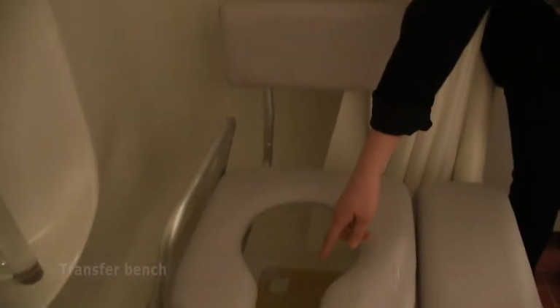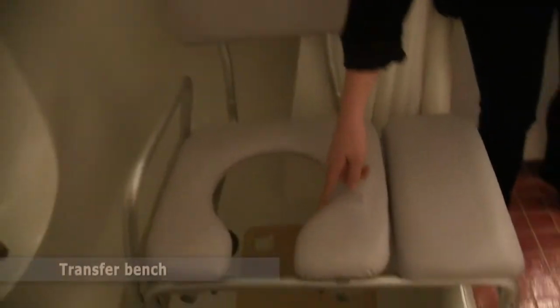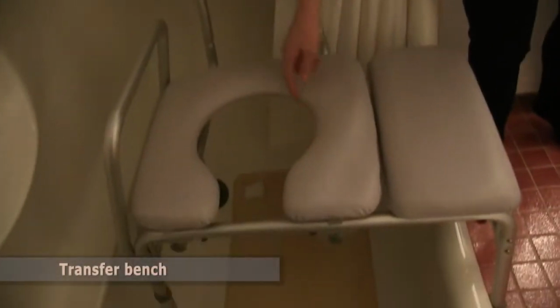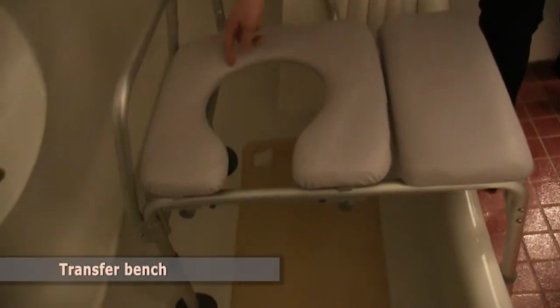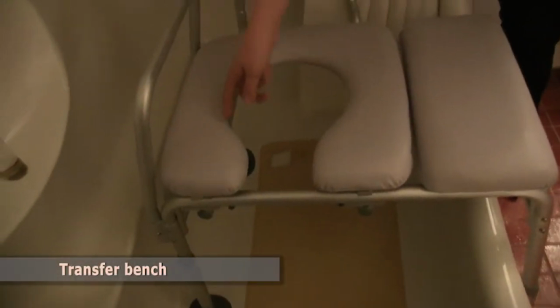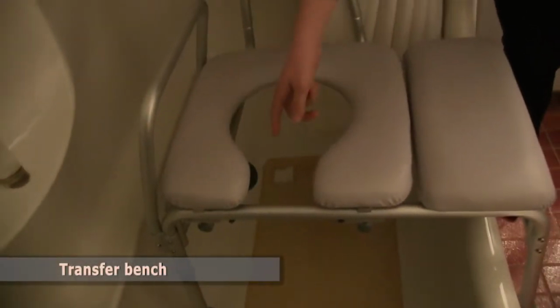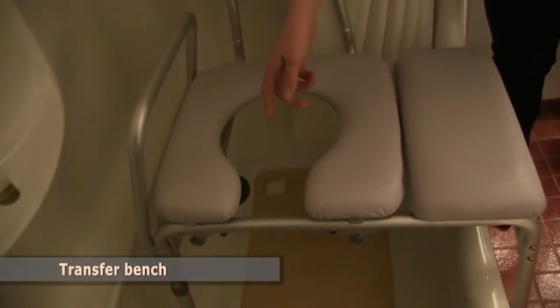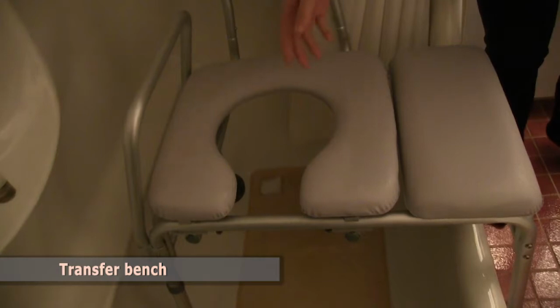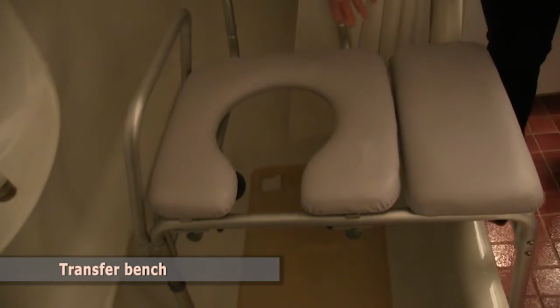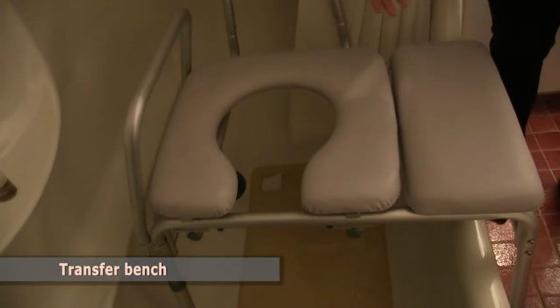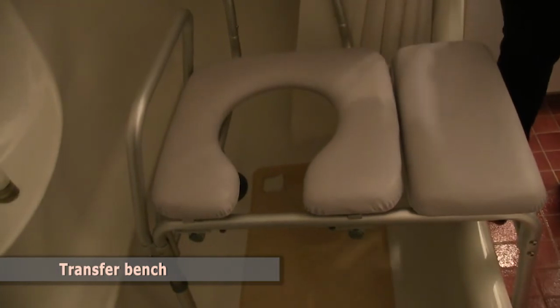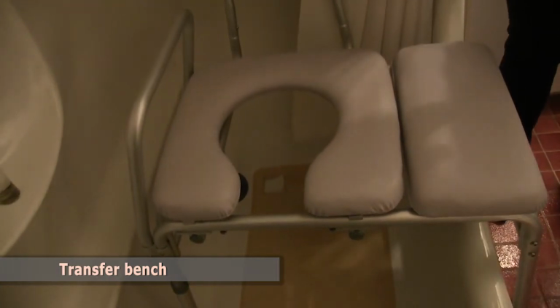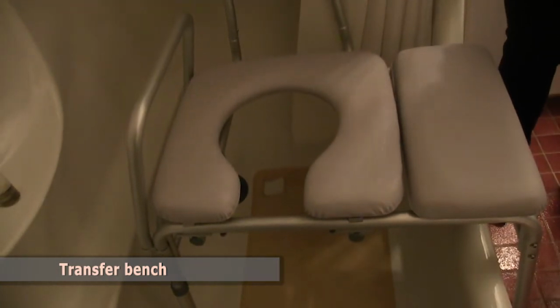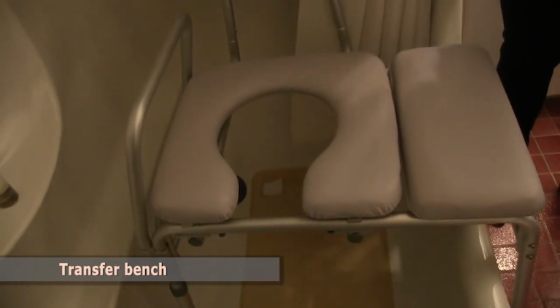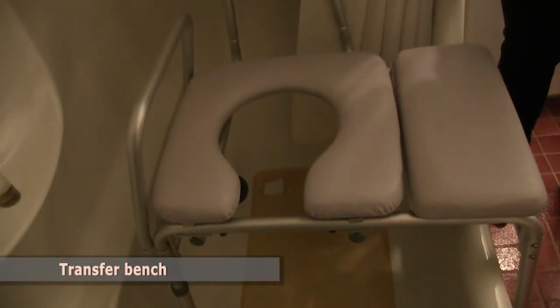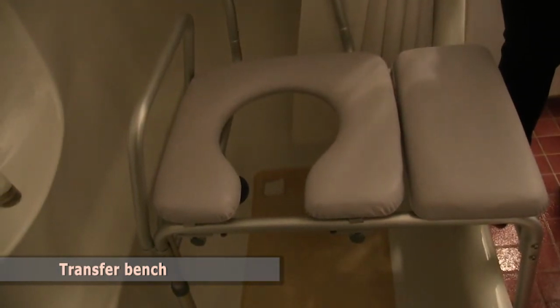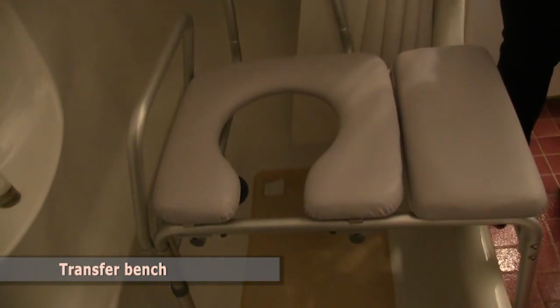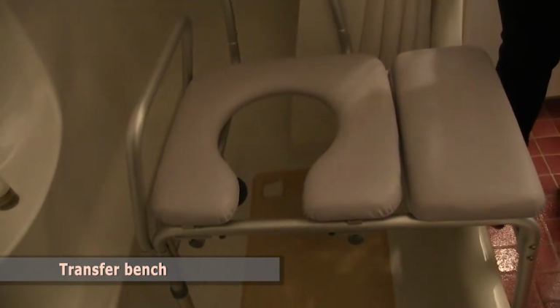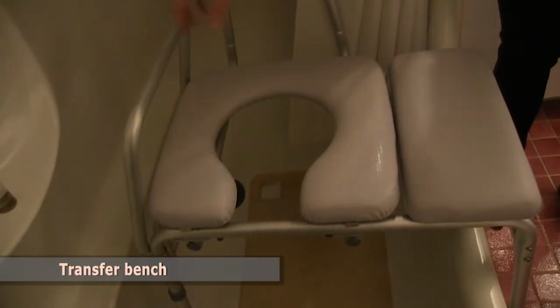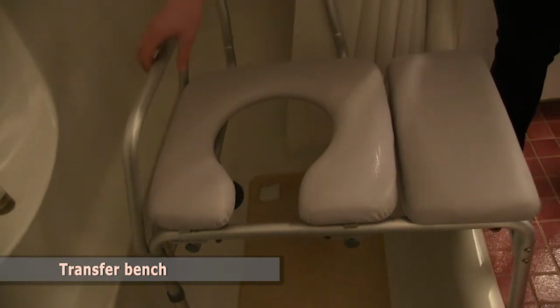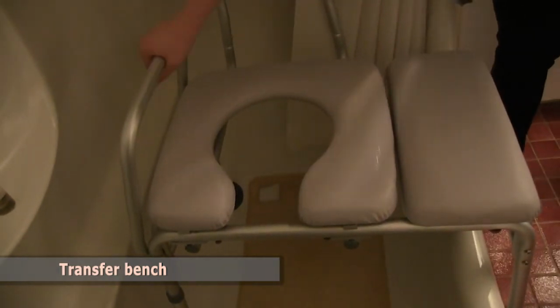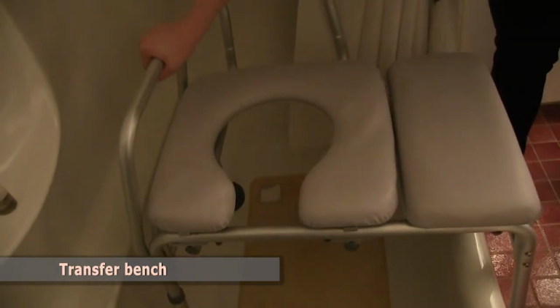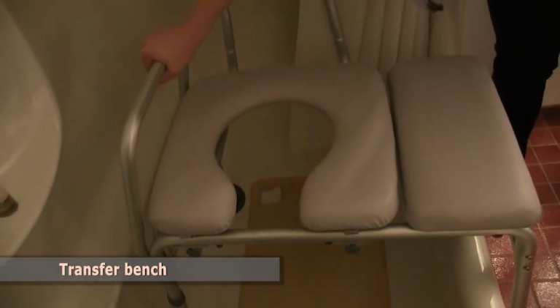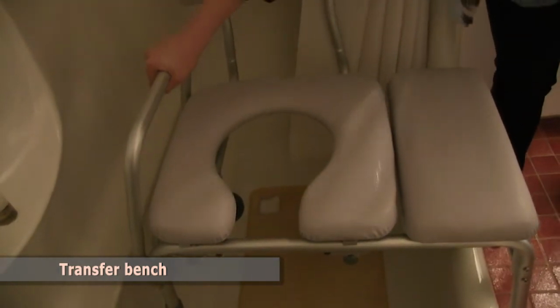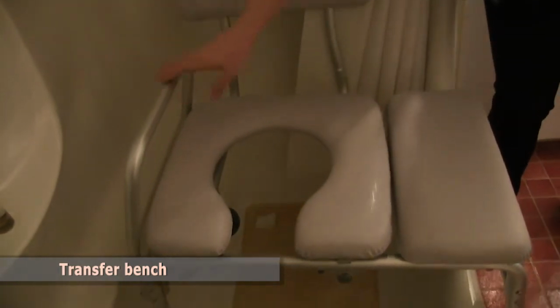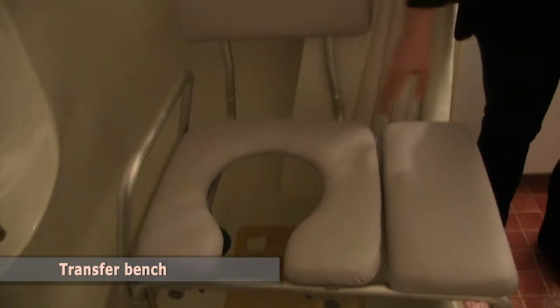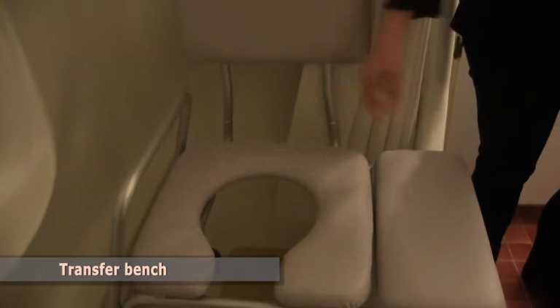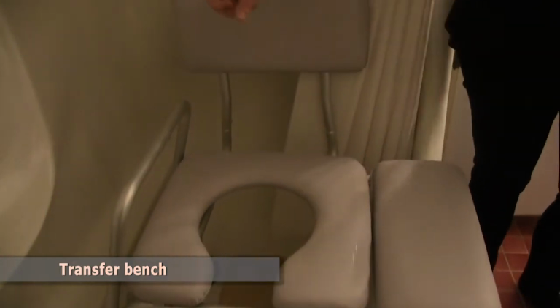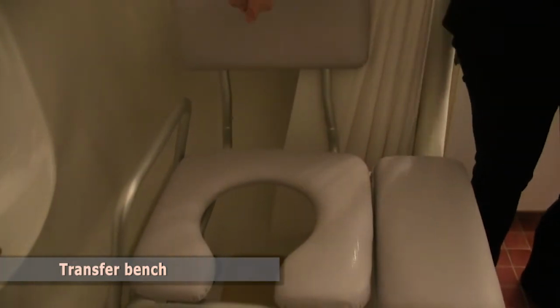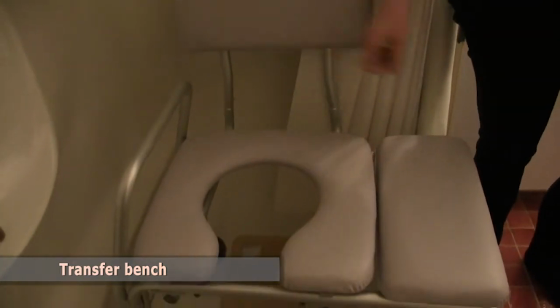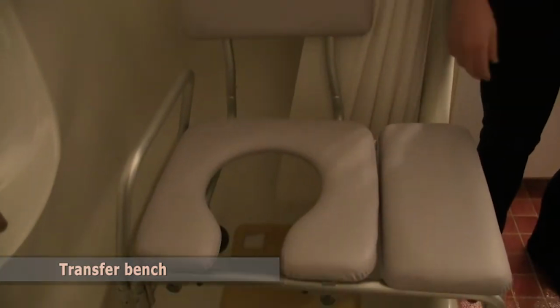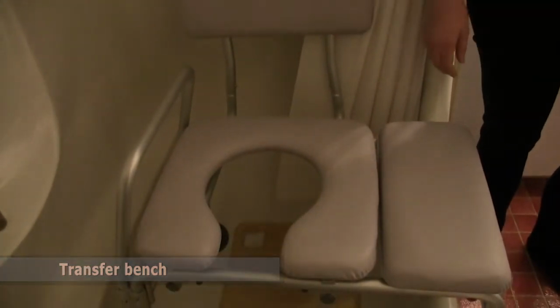We have an opening here which will make perineal care easier for you. We also have a handle here that you can use to help get in and out of the tub.